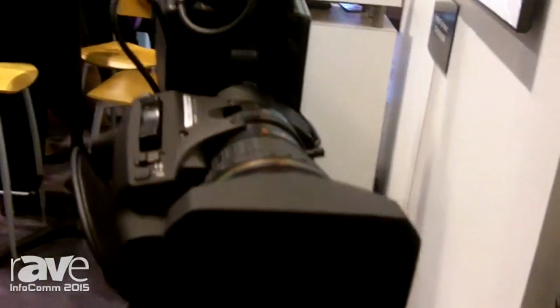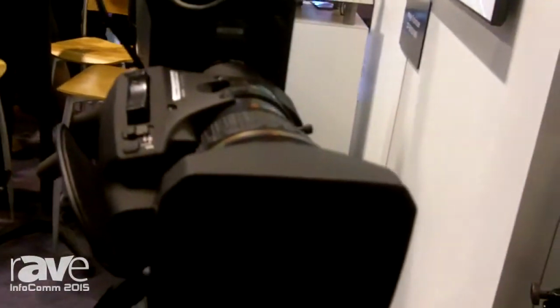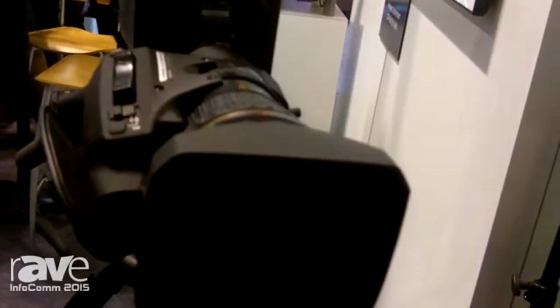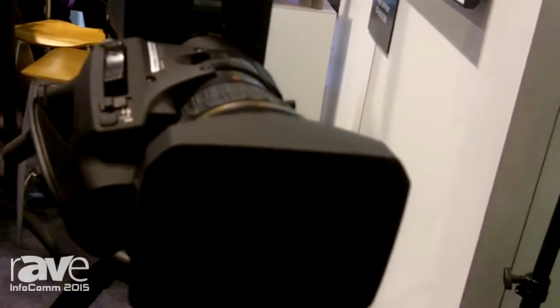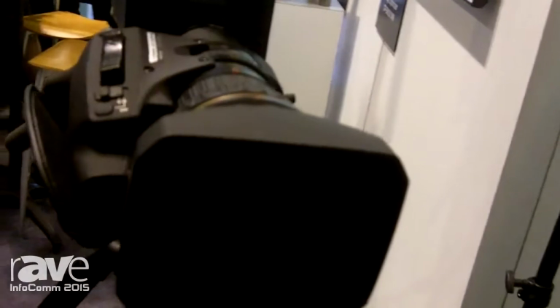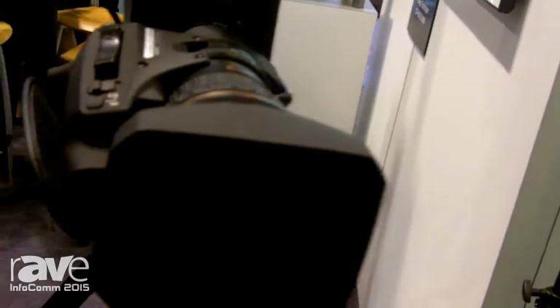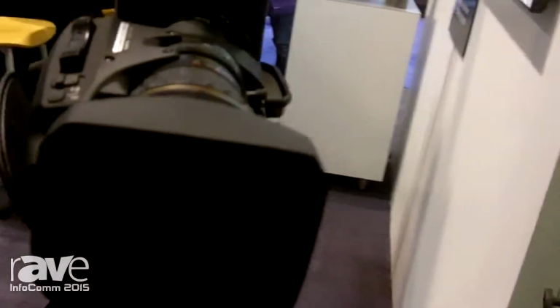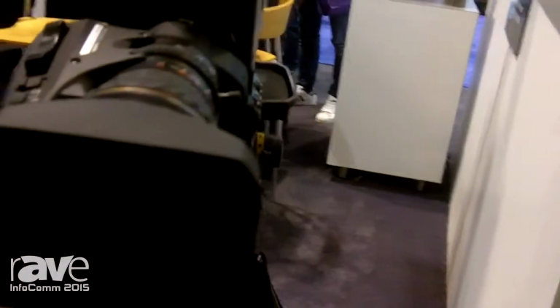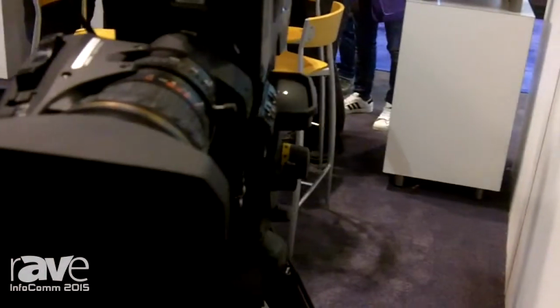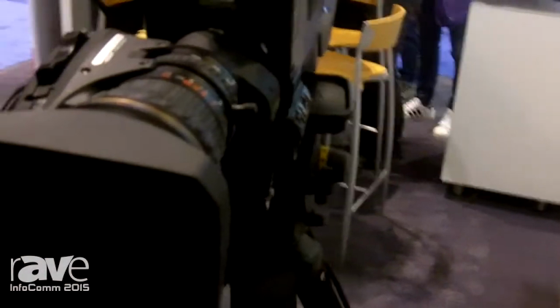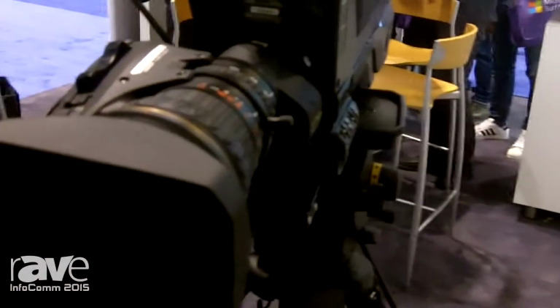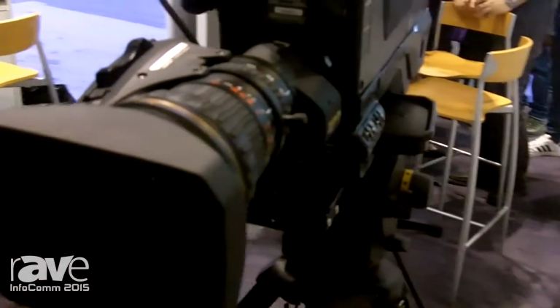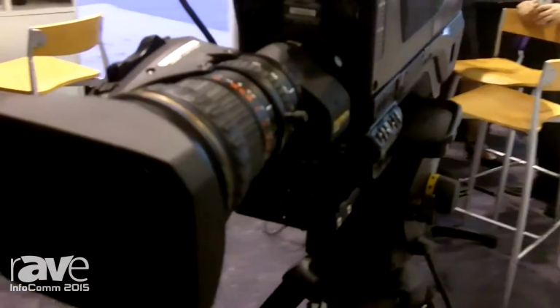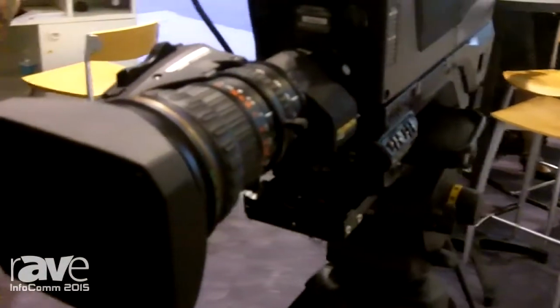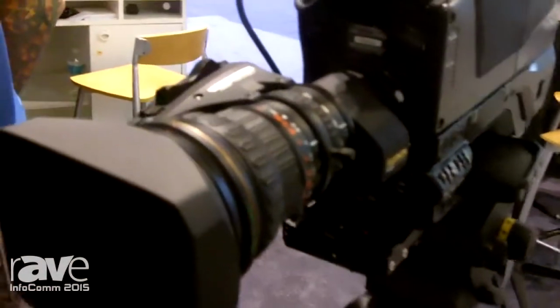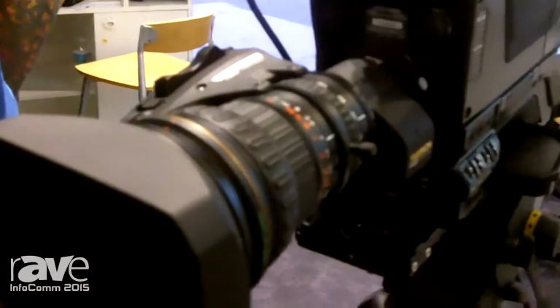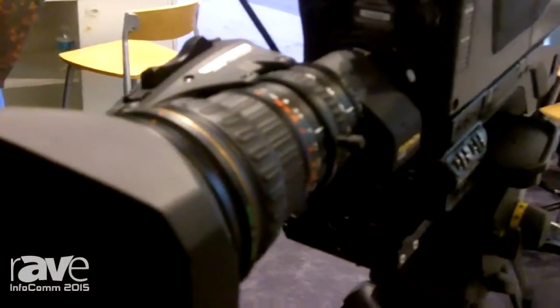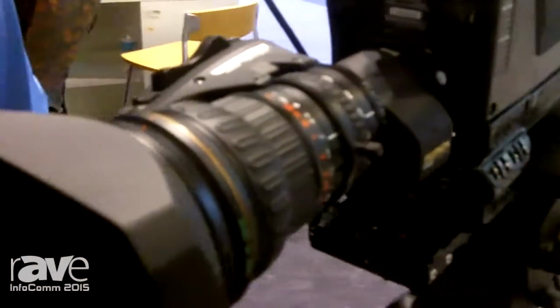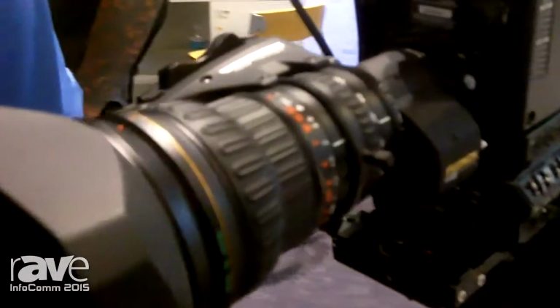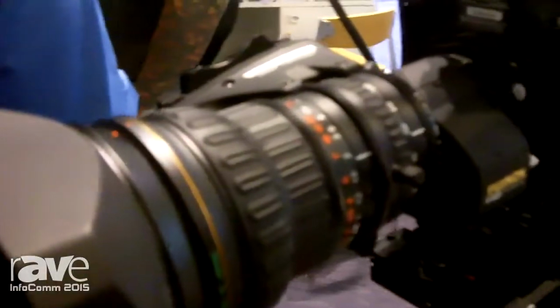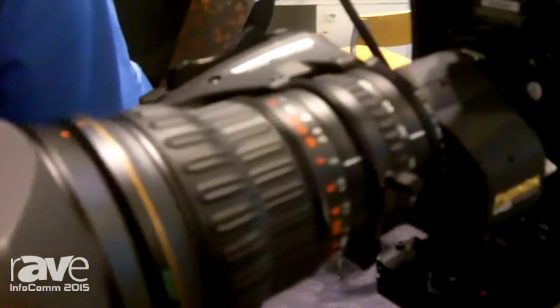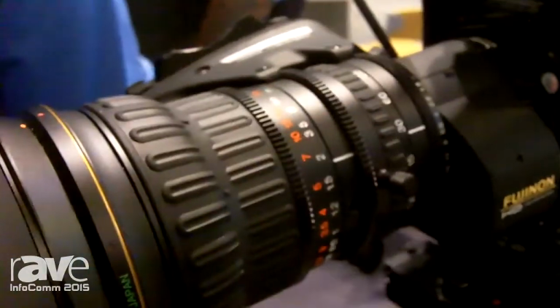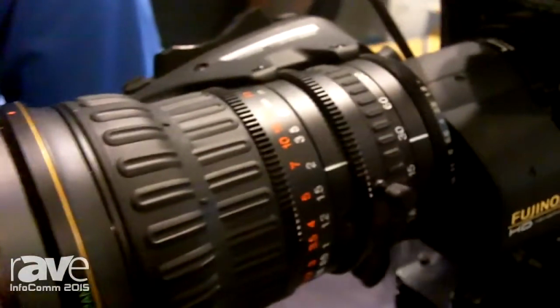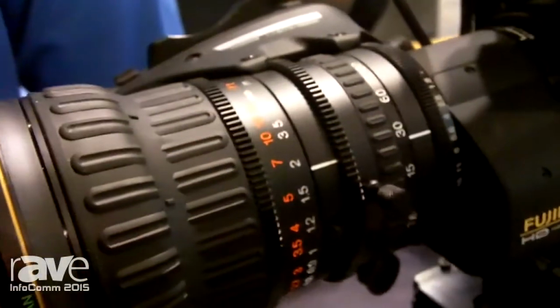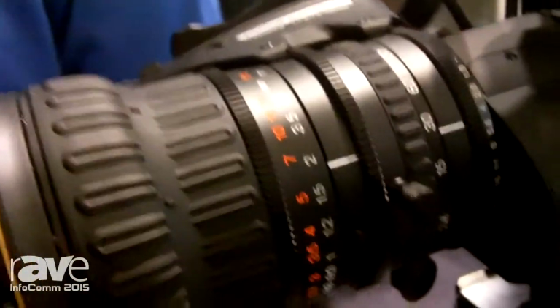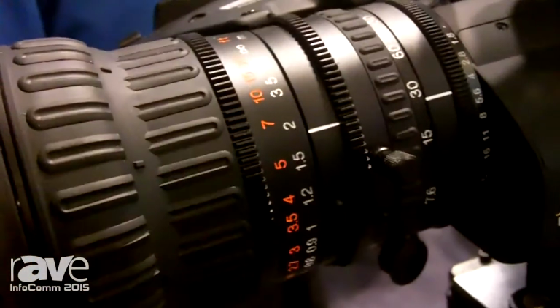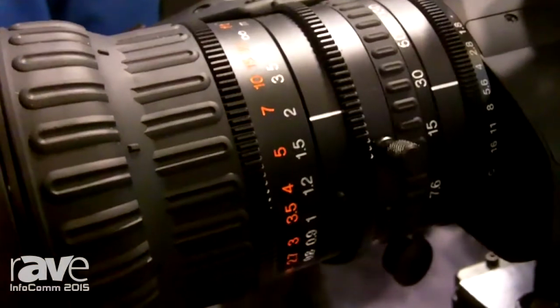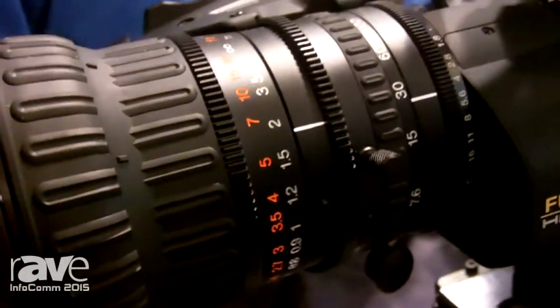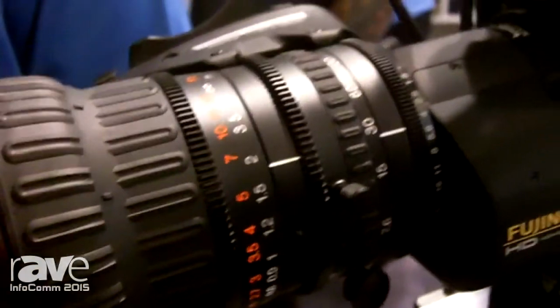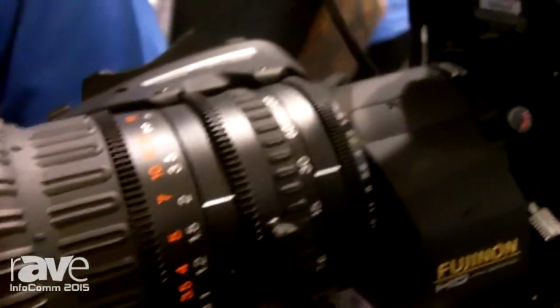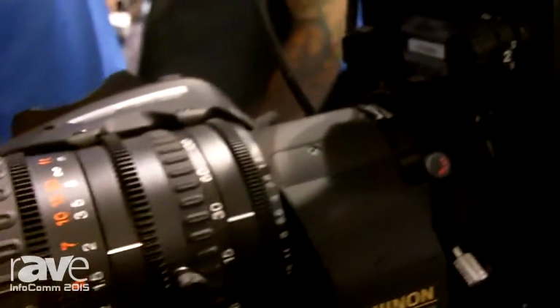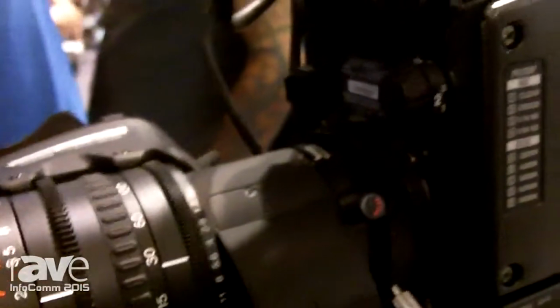The camera itself is a two-thirds inch format and it is a dockable camera that can dock either to our fiber system, our SMPTE fiber system, or our digital Triac system.